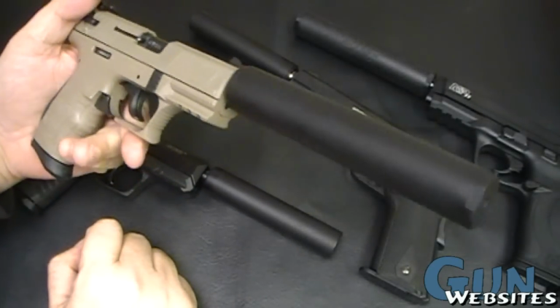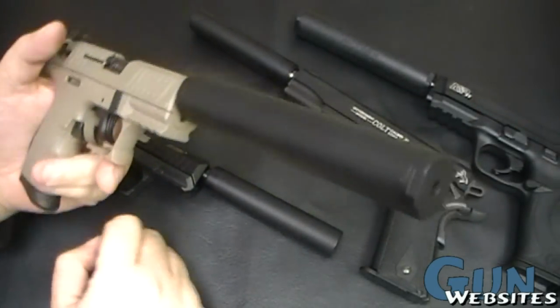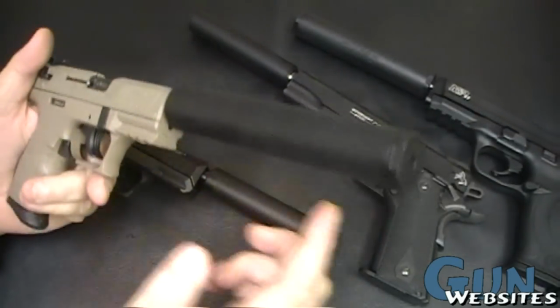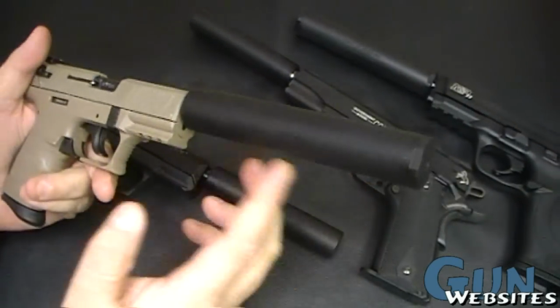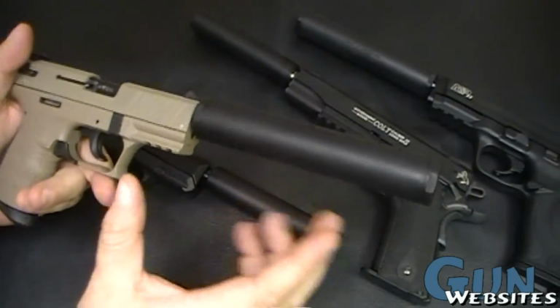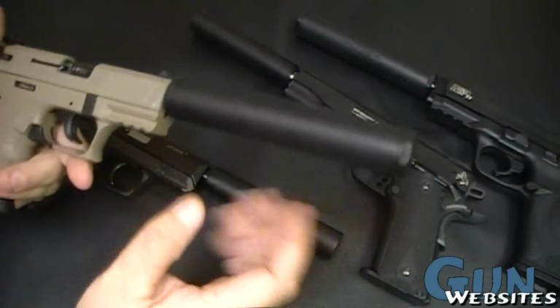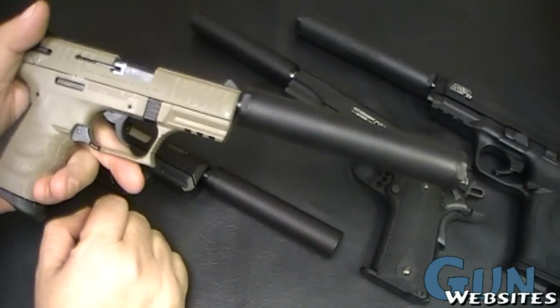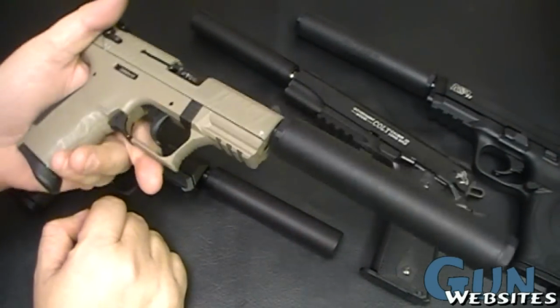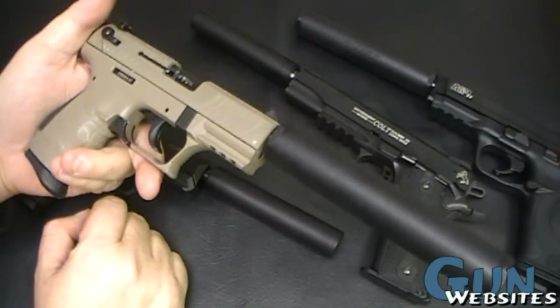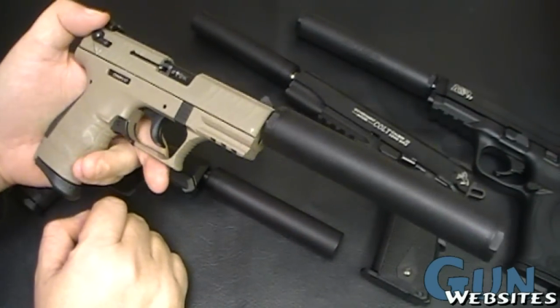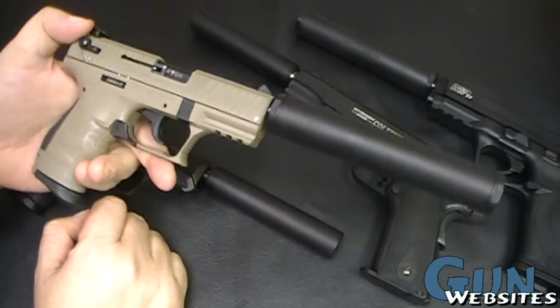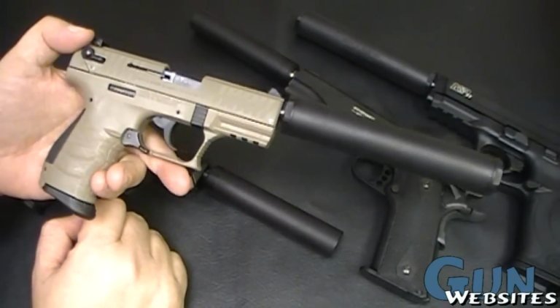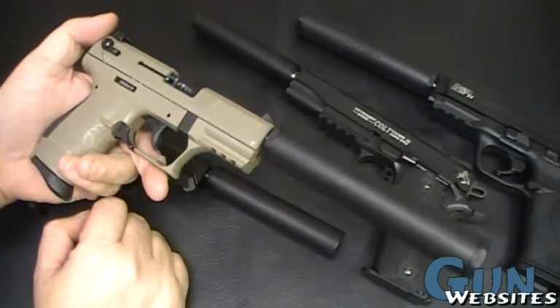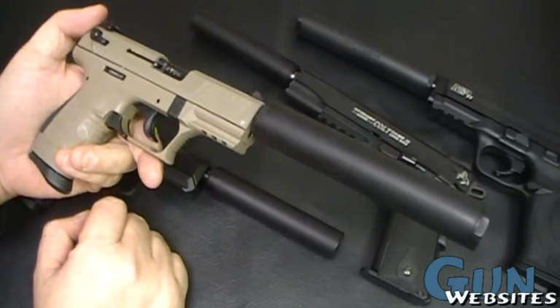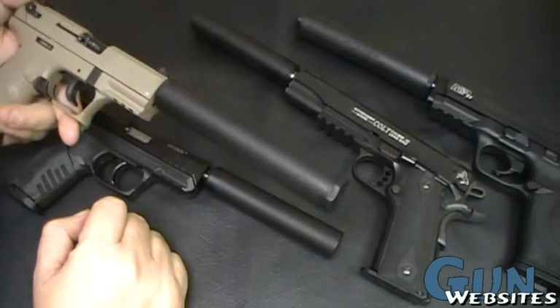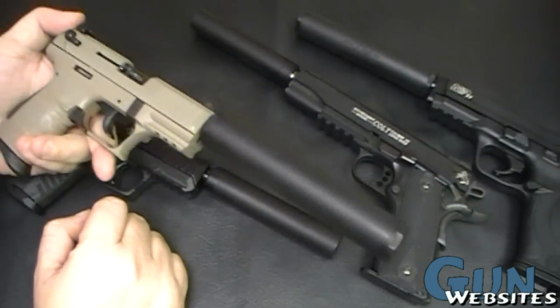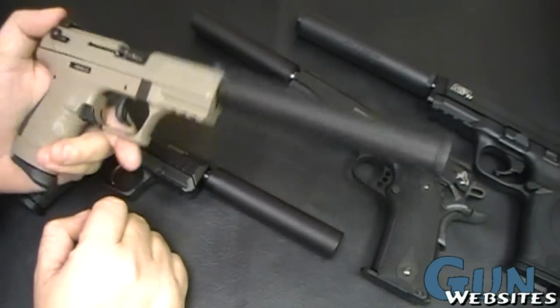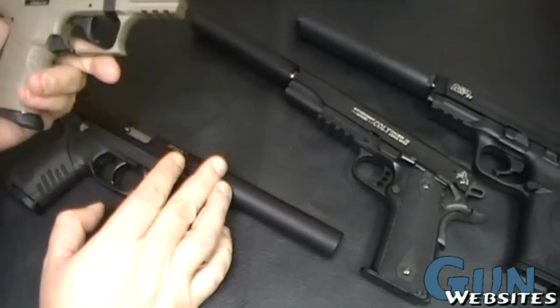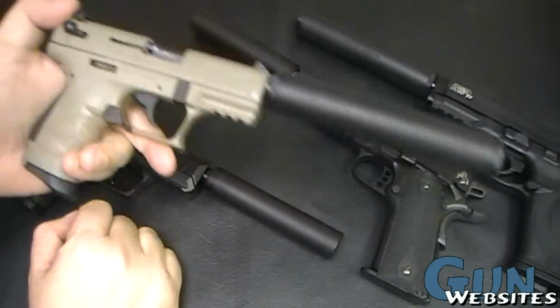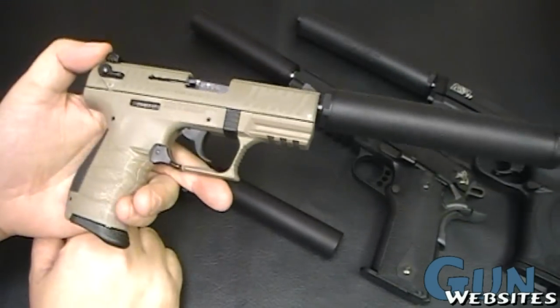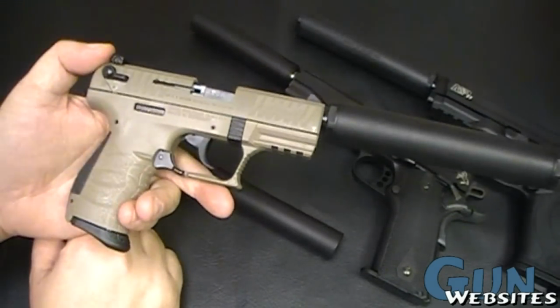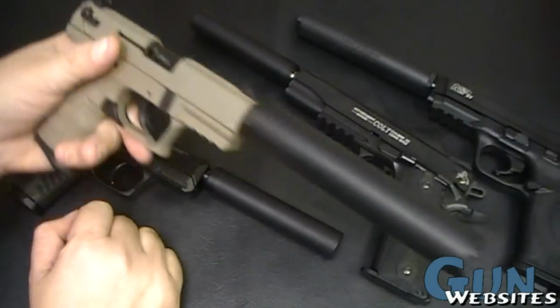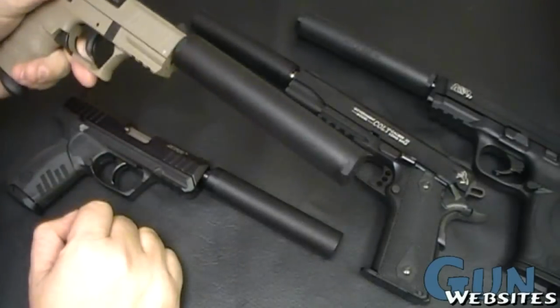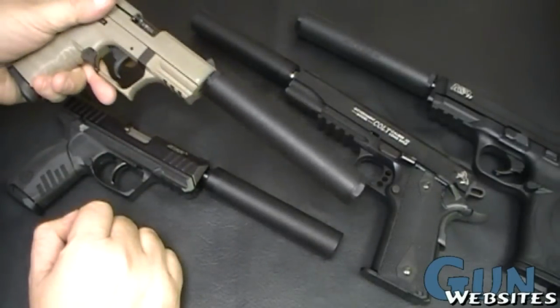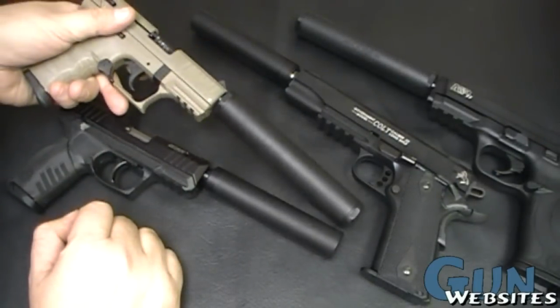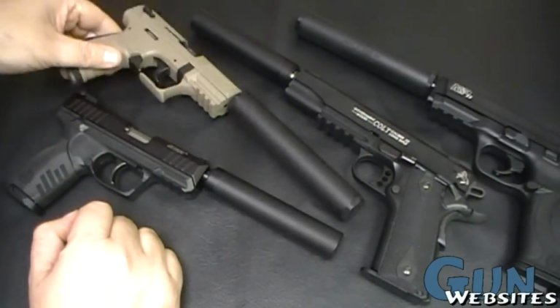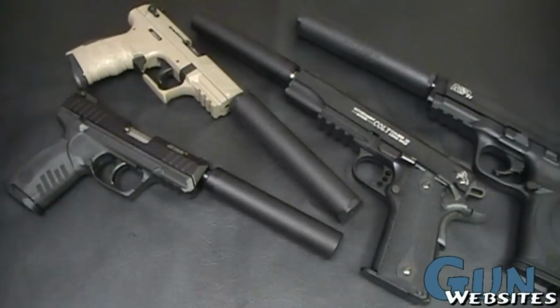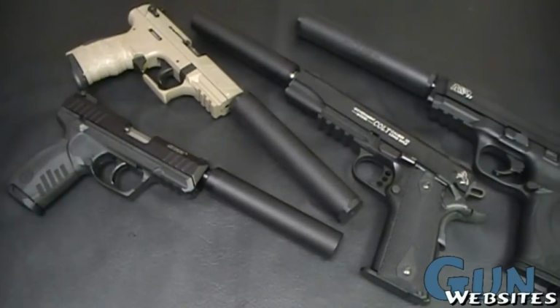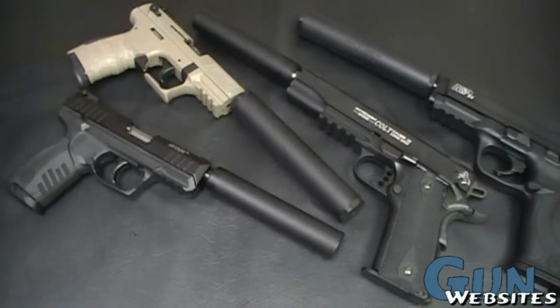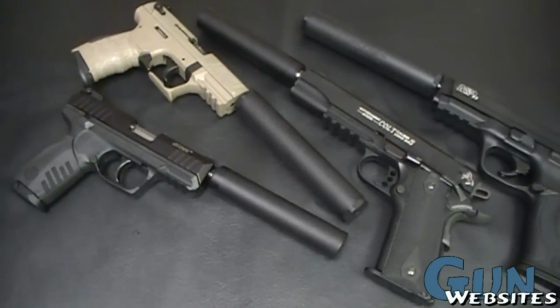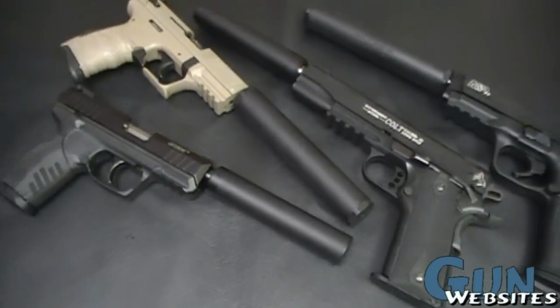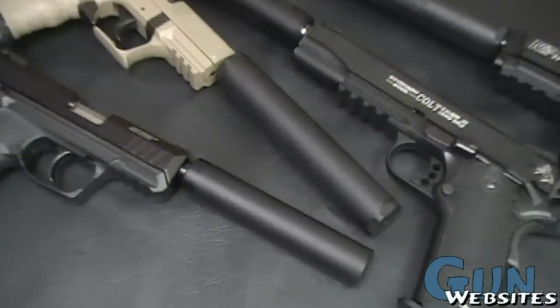Pretty nice little gun. This one has a longer, kind of a thicker suppressor on it, and it has a neat overall shape. You can imagine it with the smaller Gemtech as well. Nice little pistol for the money. Hope you enjoyed this little series. Thanks for watching.